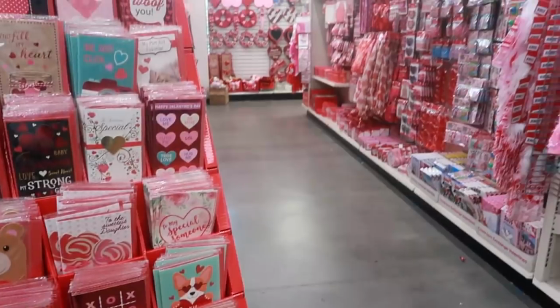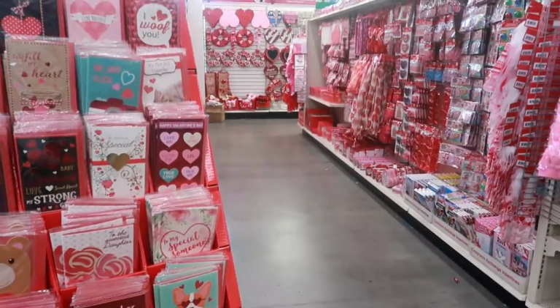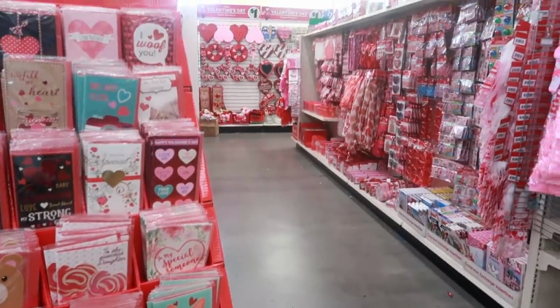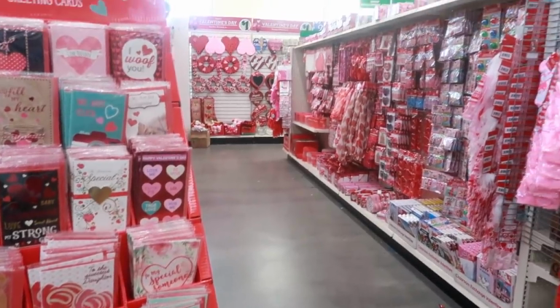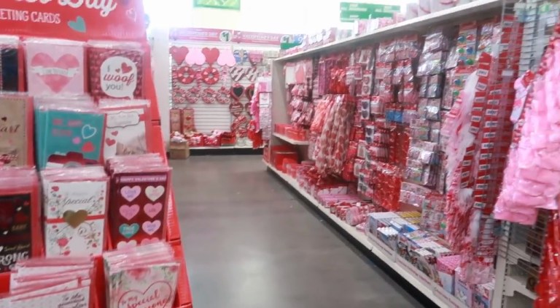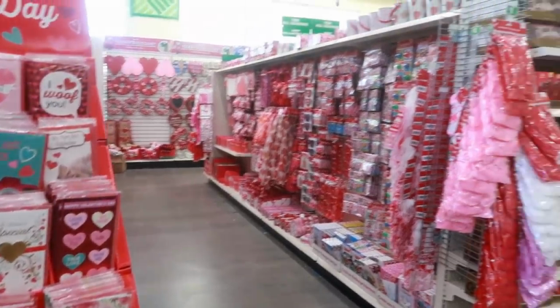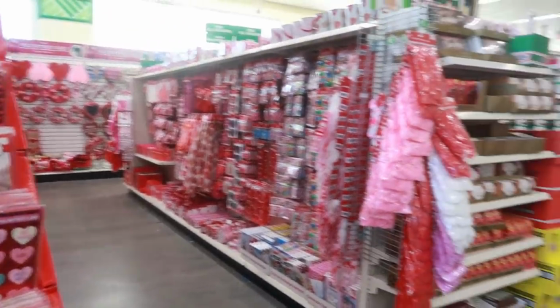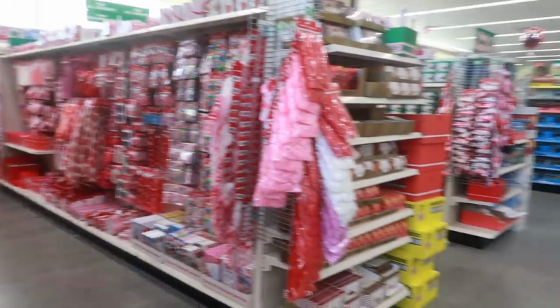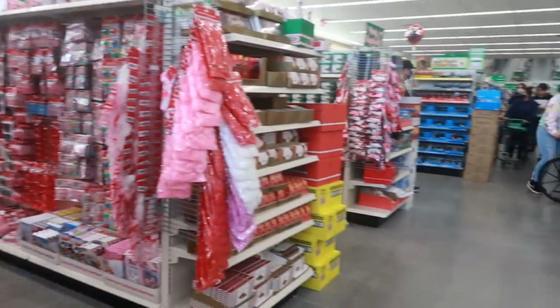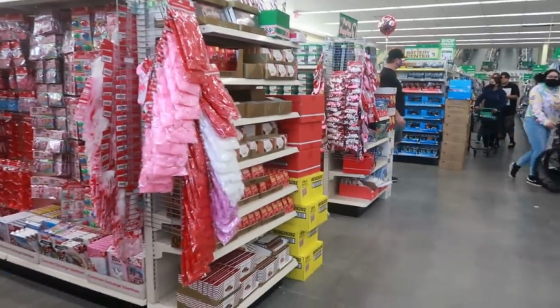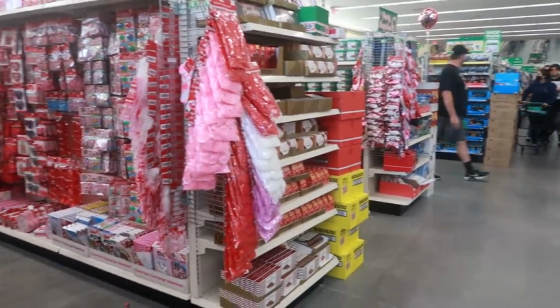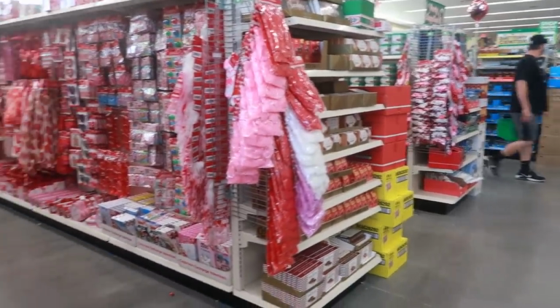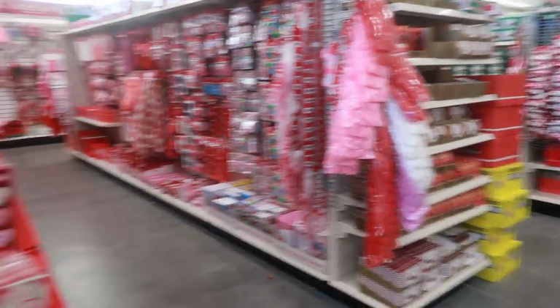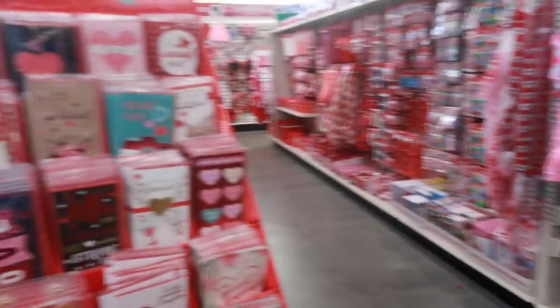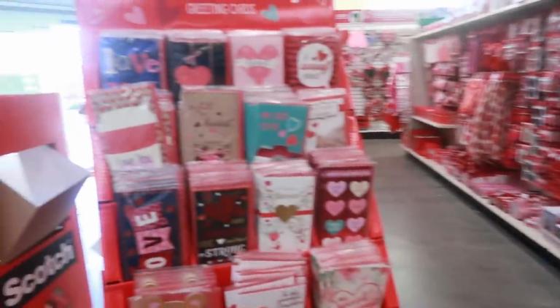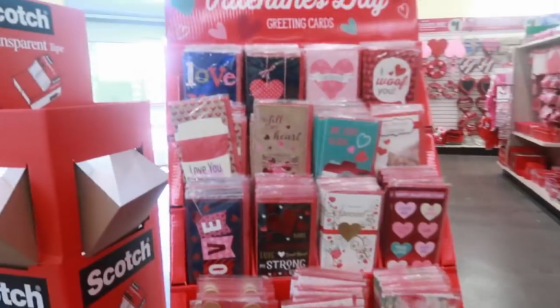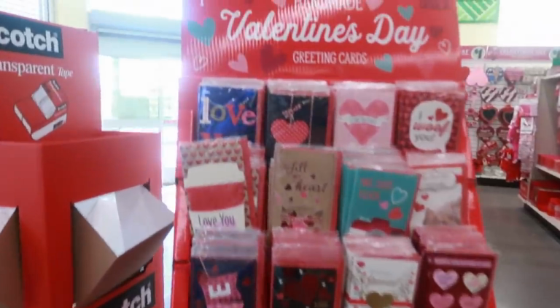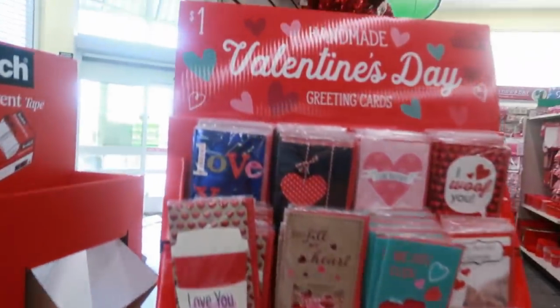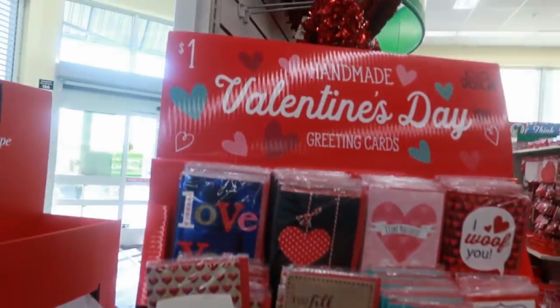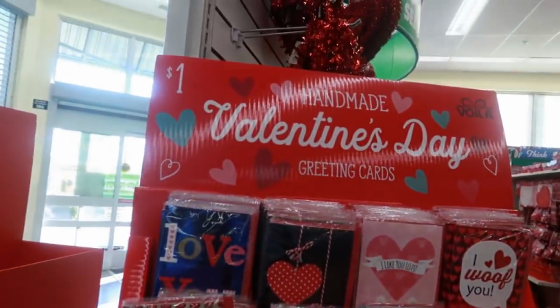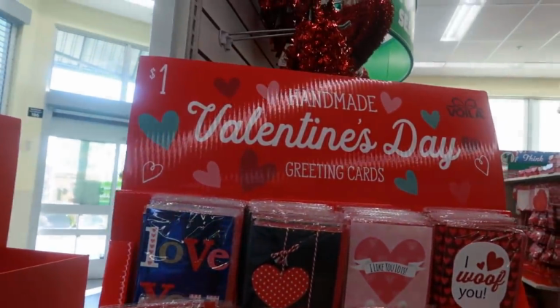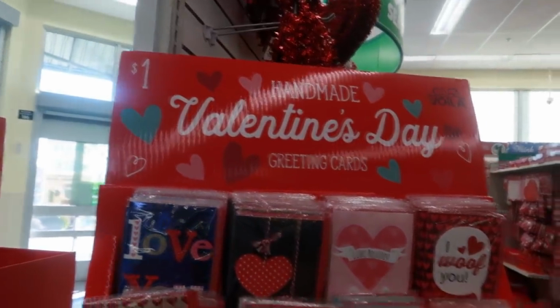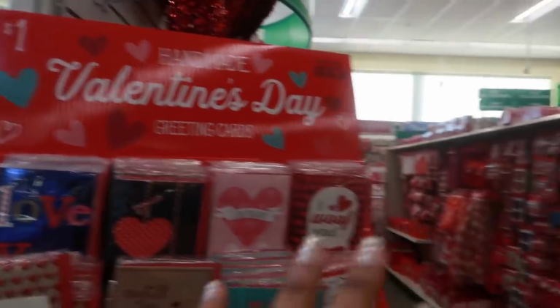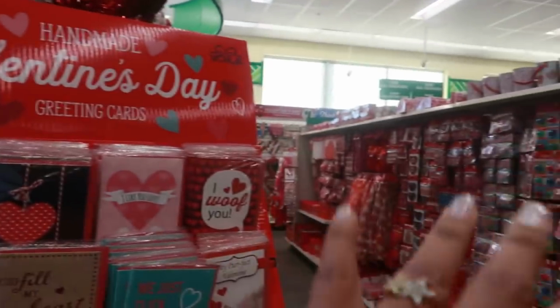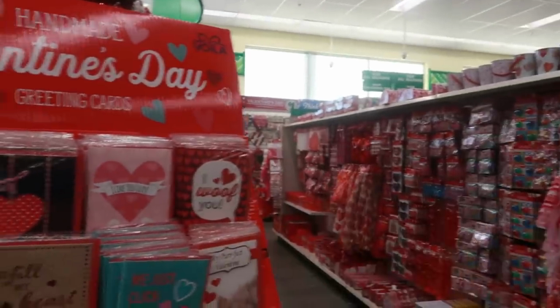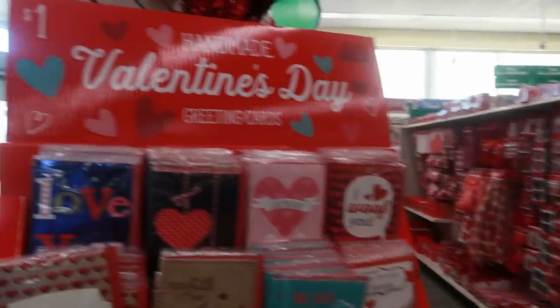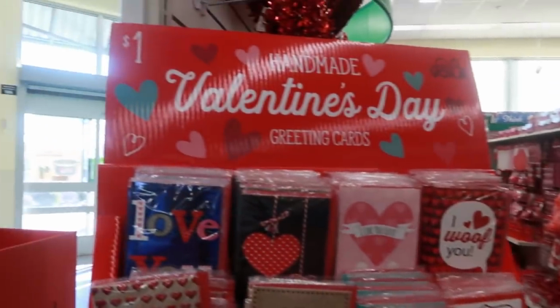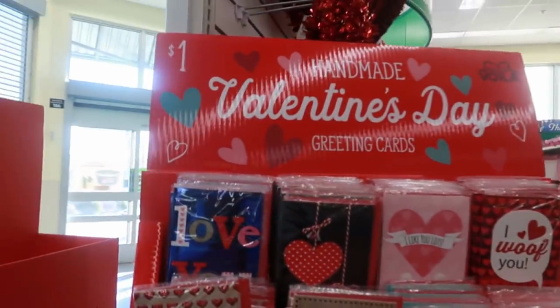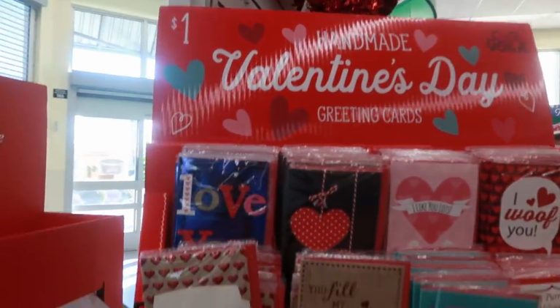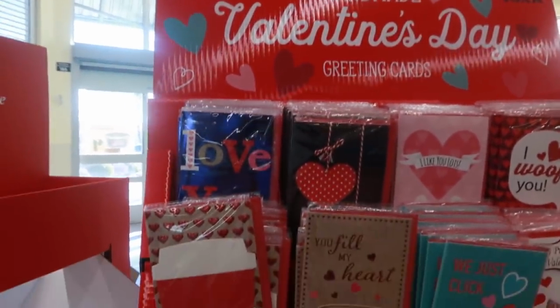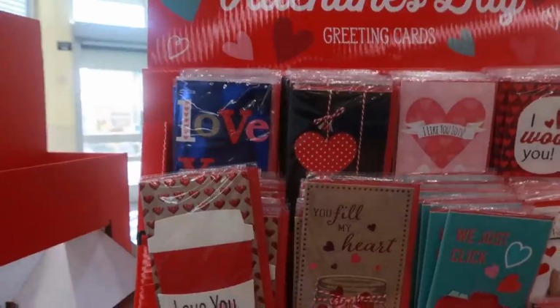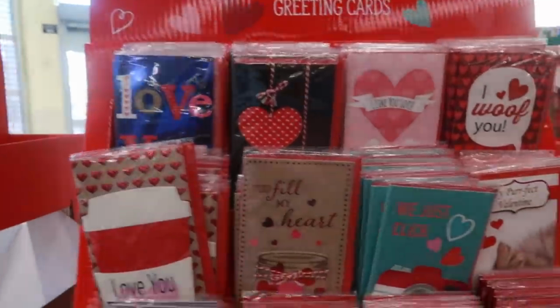Hey, my pretties, welcome back! I just walked inside of another Dollar Tree. It looks a little busy today, but they have put out their Valentine's Day stuff. Here are some of their cards.